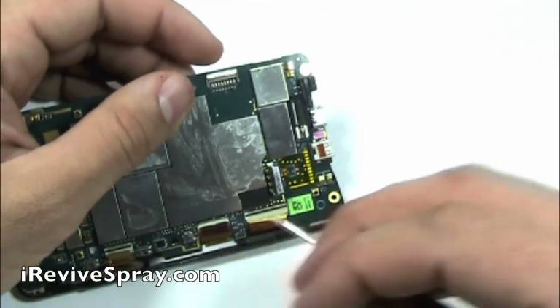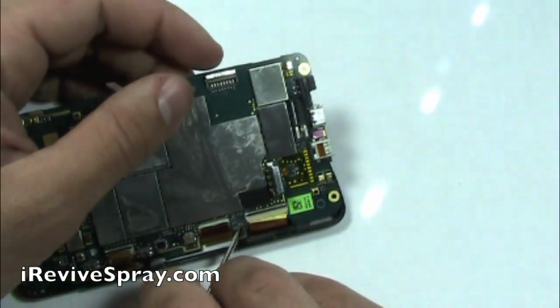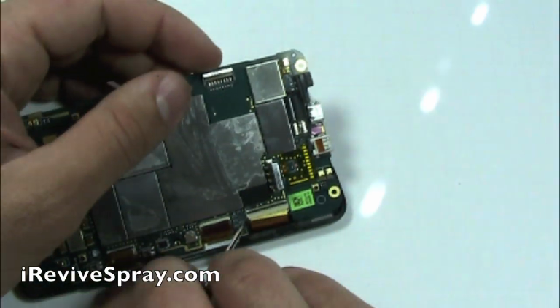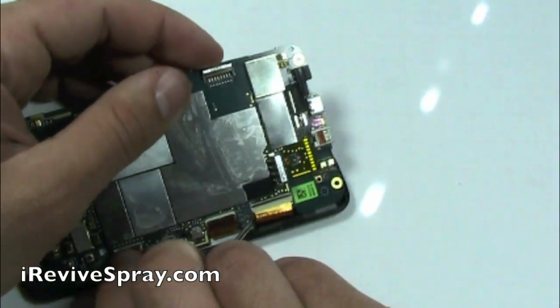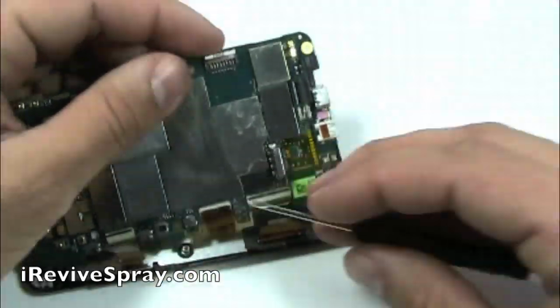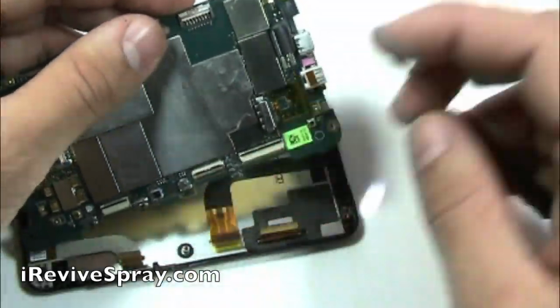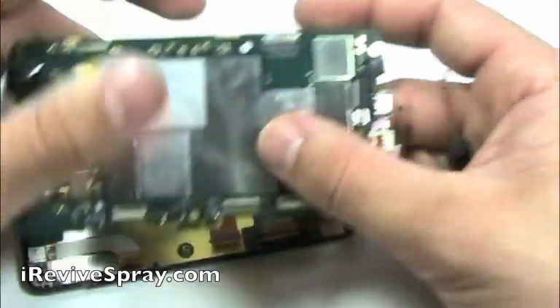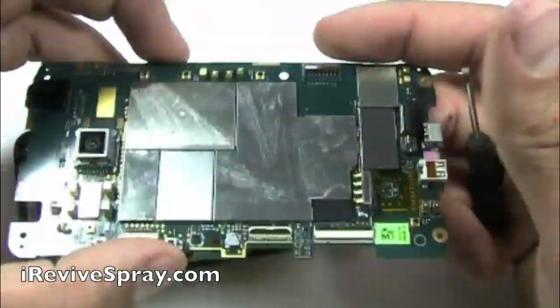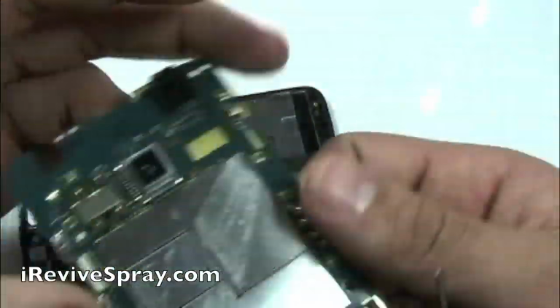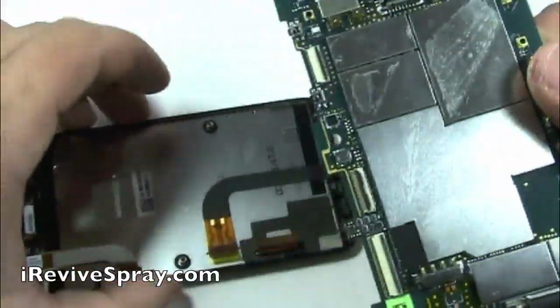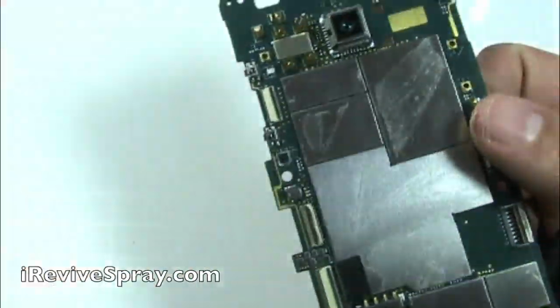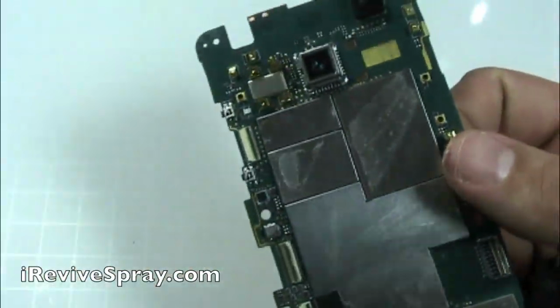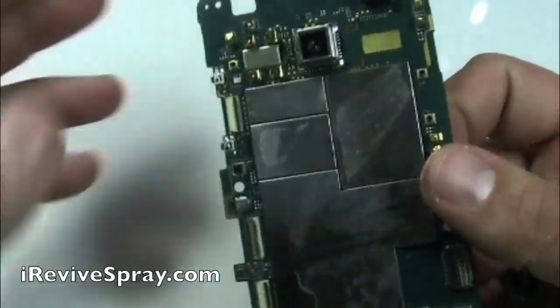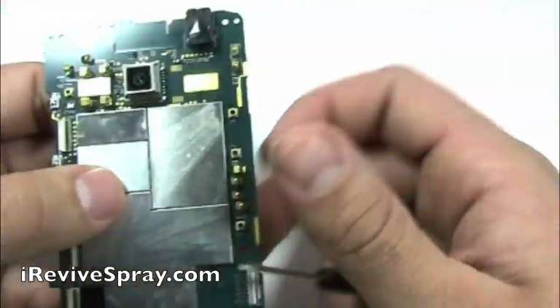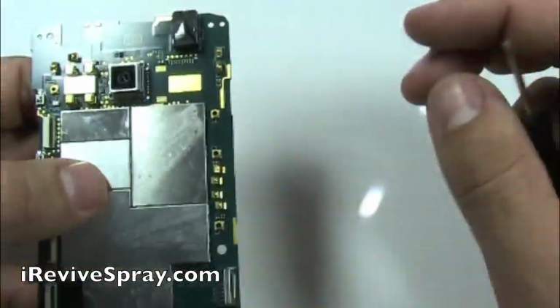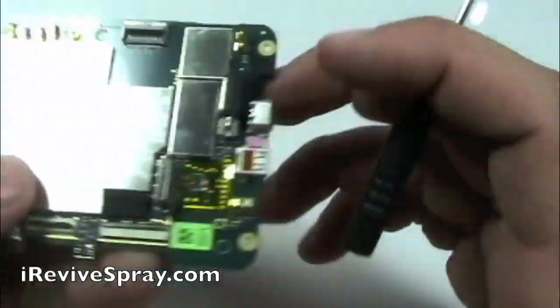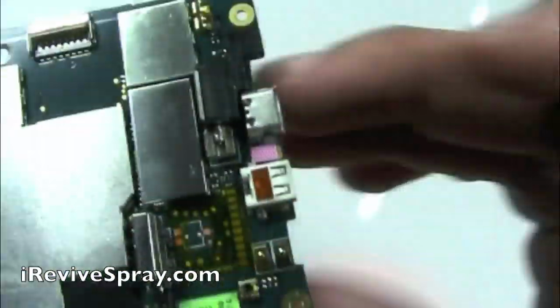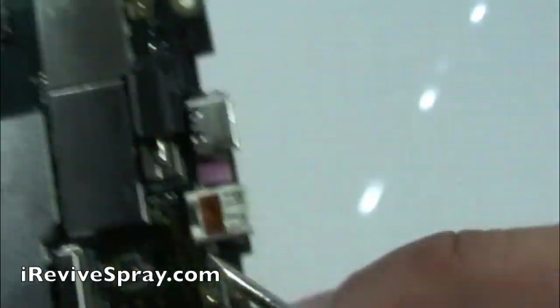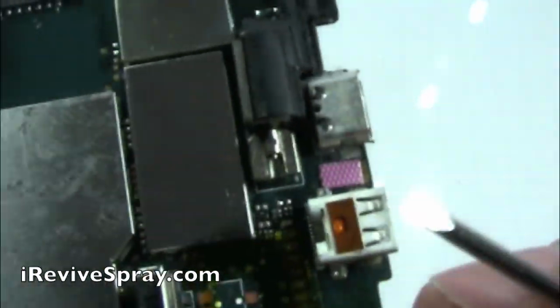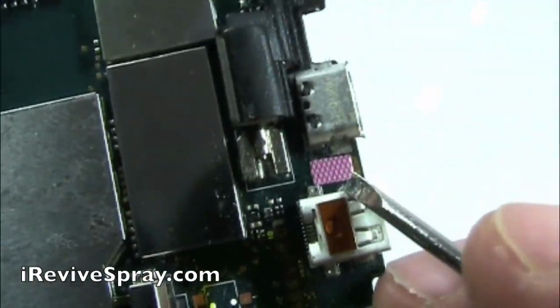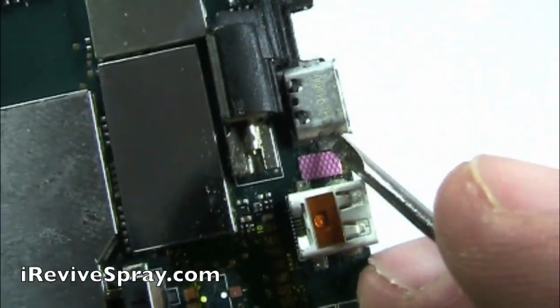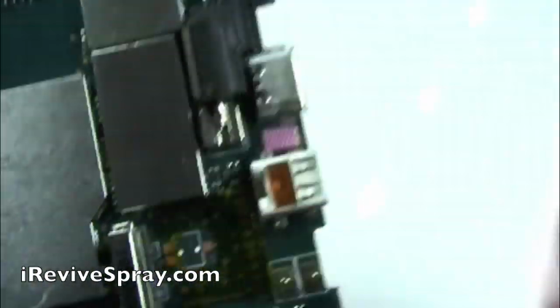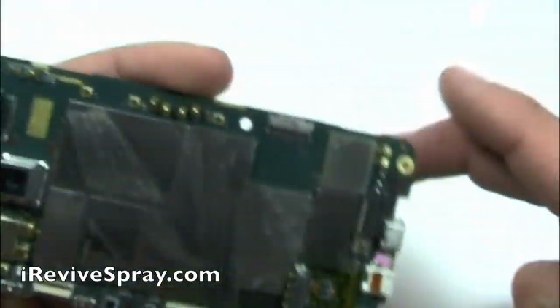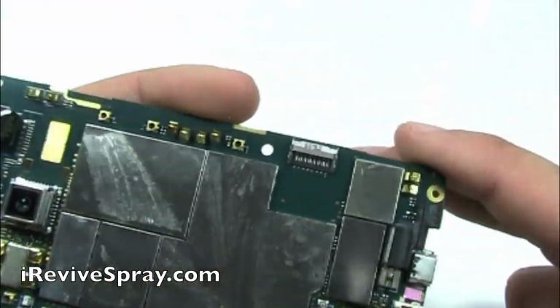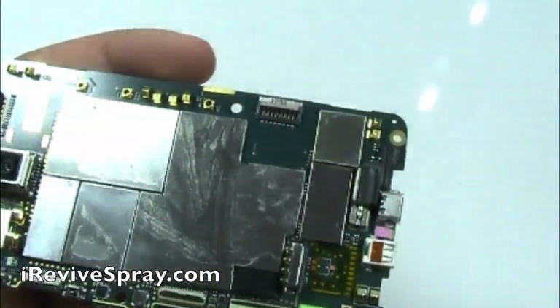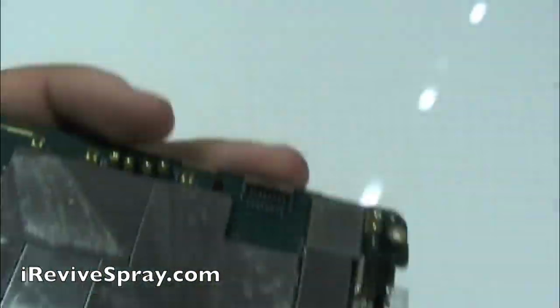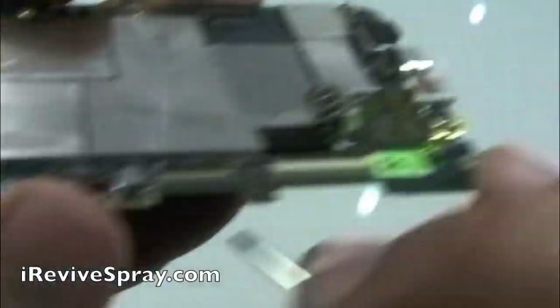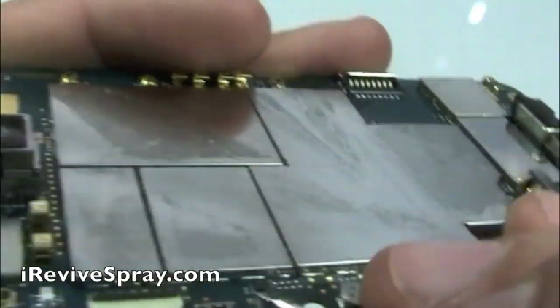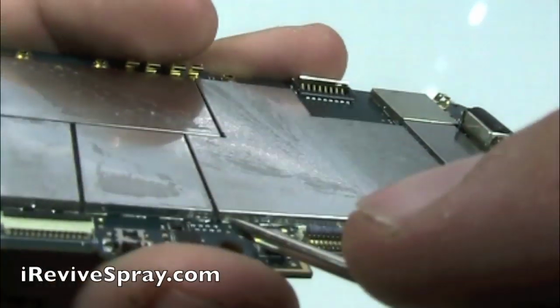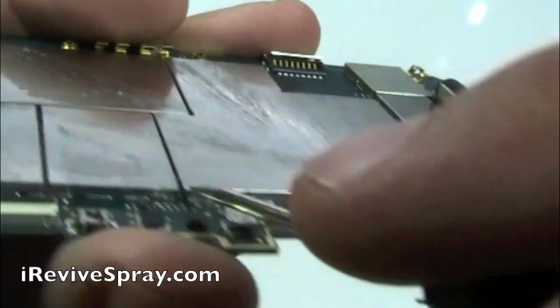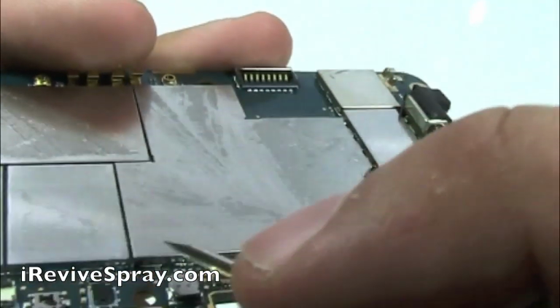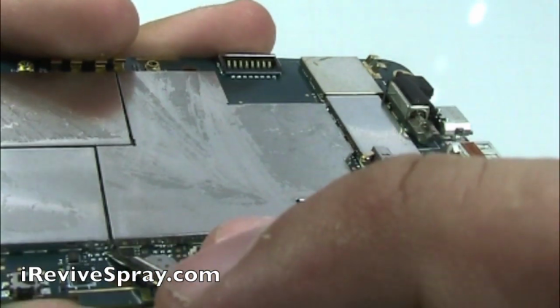Then using a screwdriver, you can gently pull out the flex cables and once you have done that, you can lift the whole logic board out. Now, as you can see right there, the water damage indicator has been tripped on this phone.